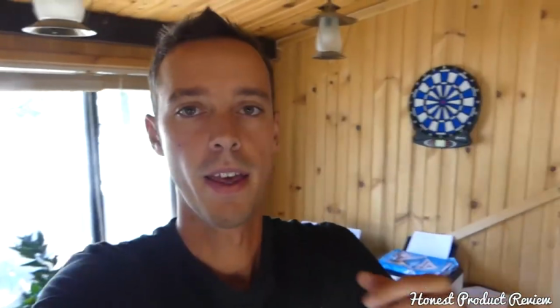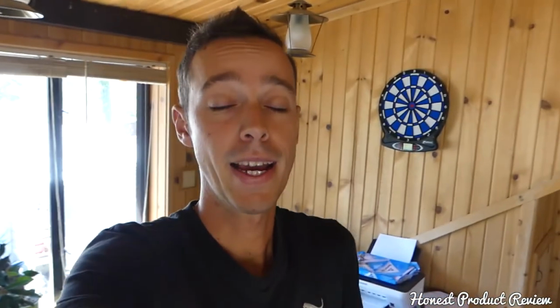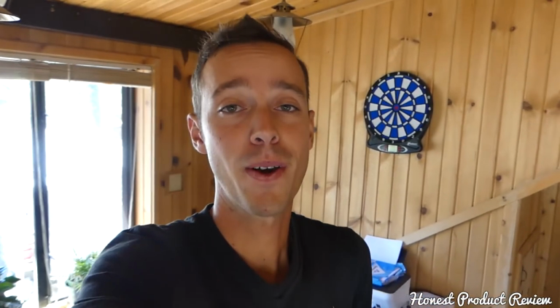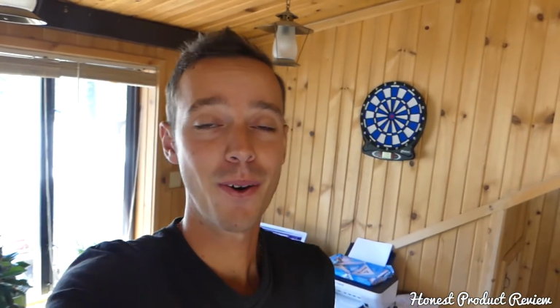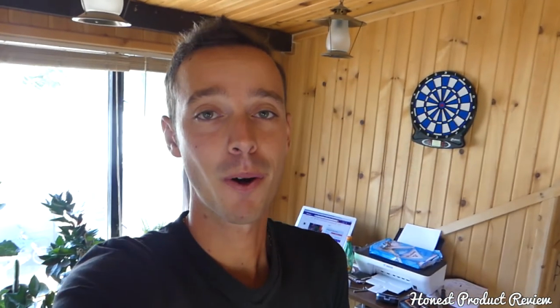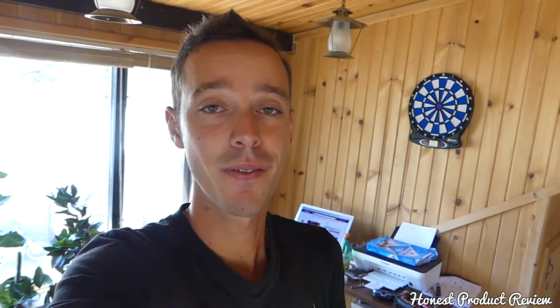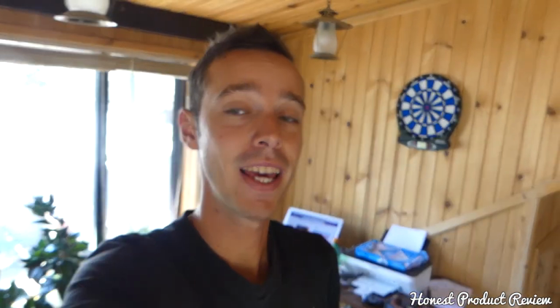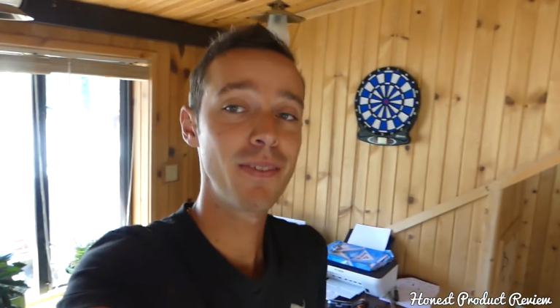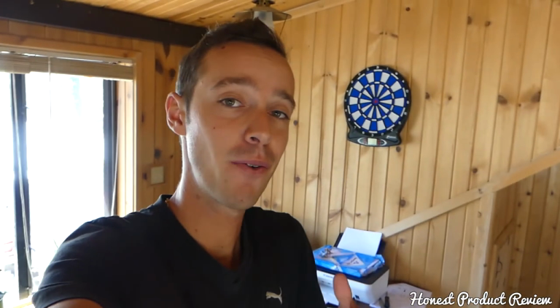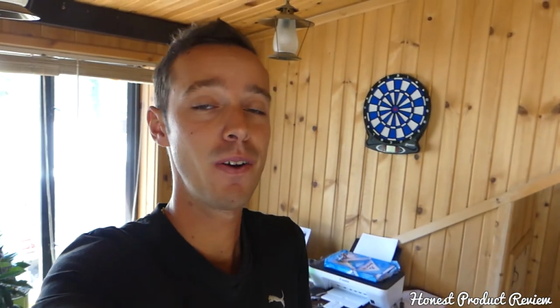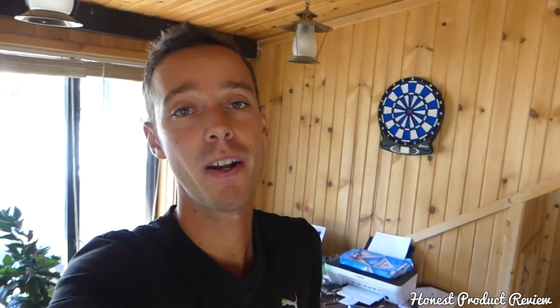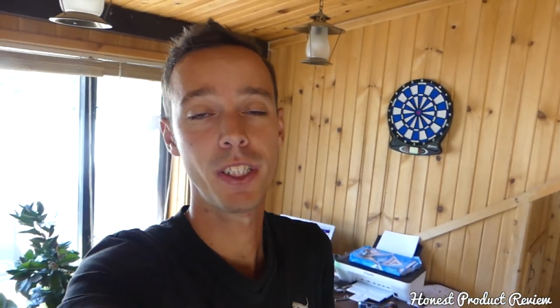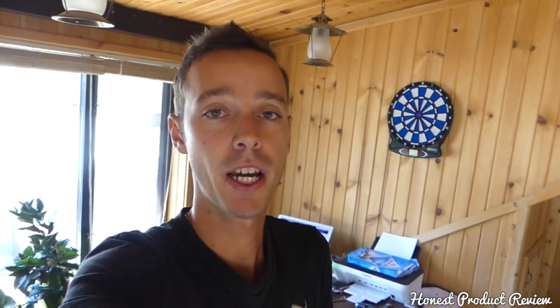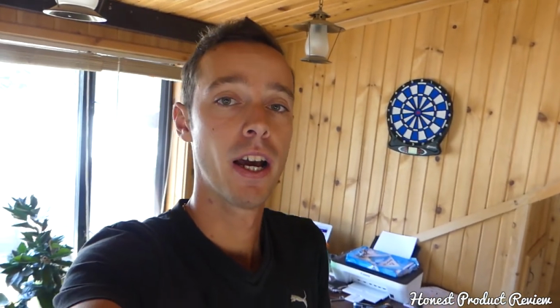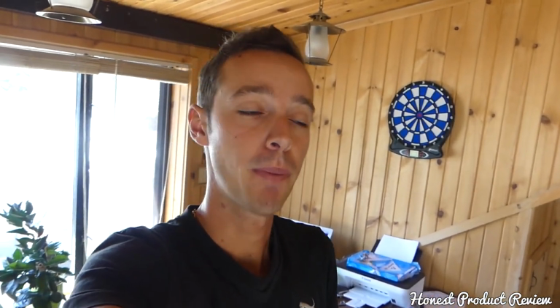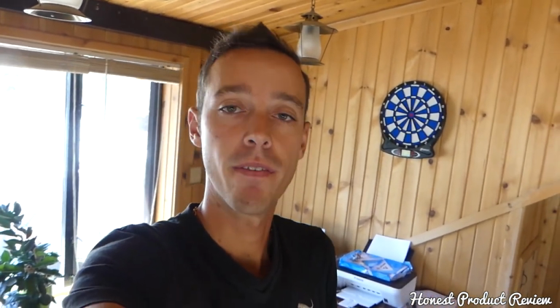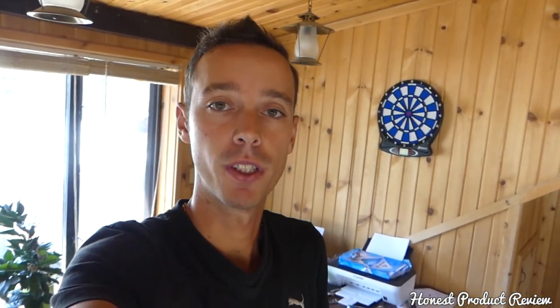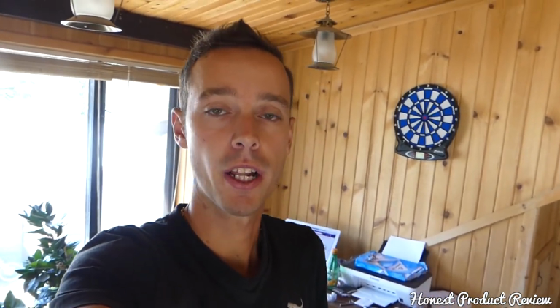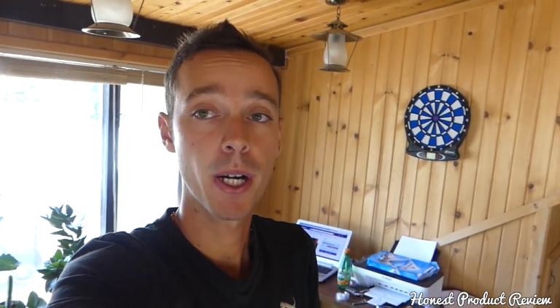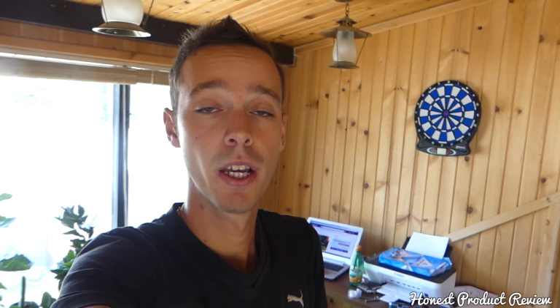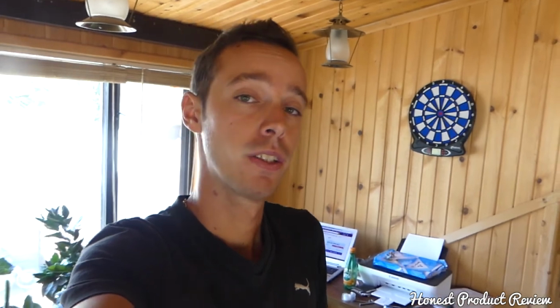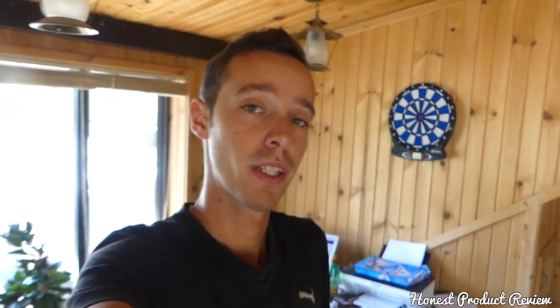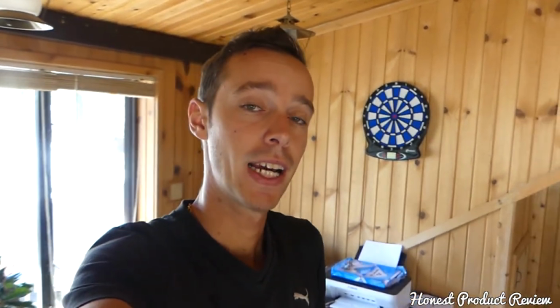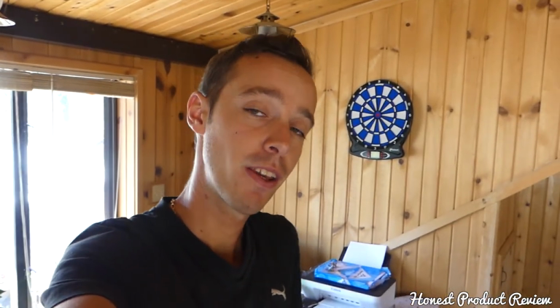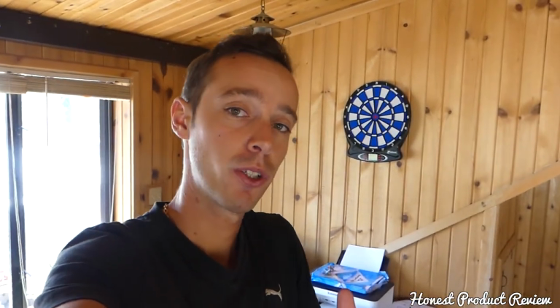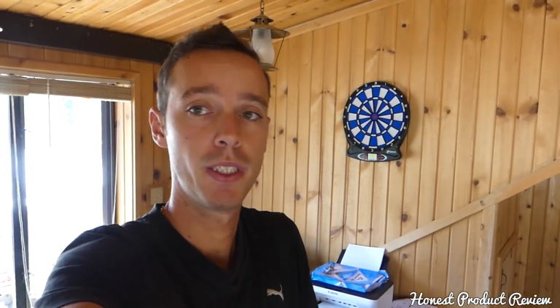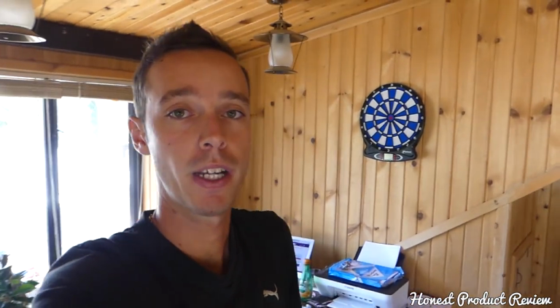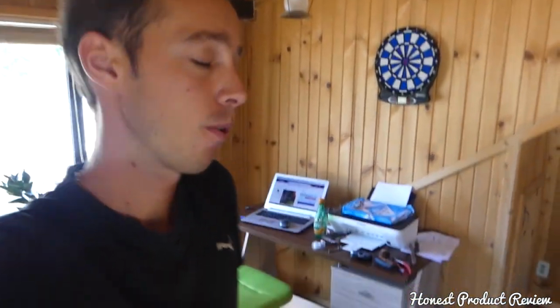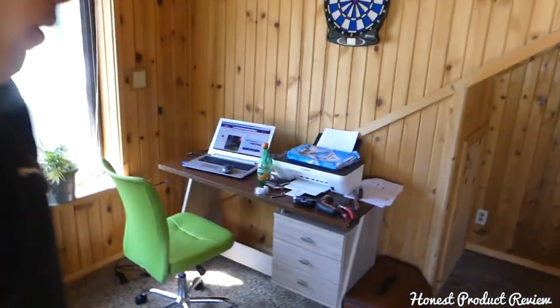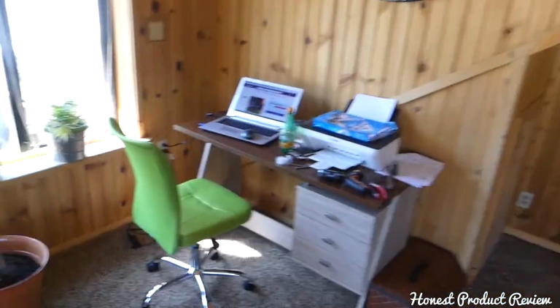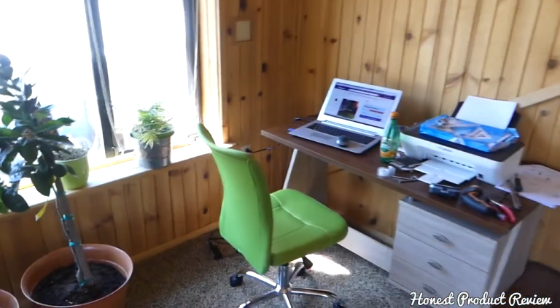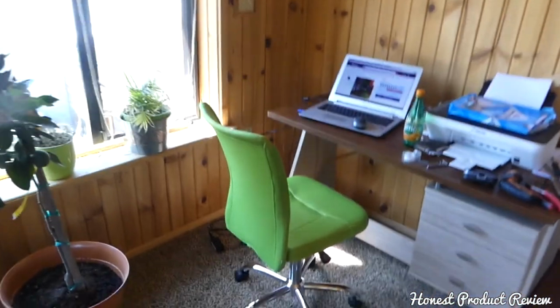Hey guys, welcome back to Honest Product Review. Today, a very quick video about a space-saving office chair that we purchased. Stay with us, thank you for watching, and please subscribe for honest reviews.